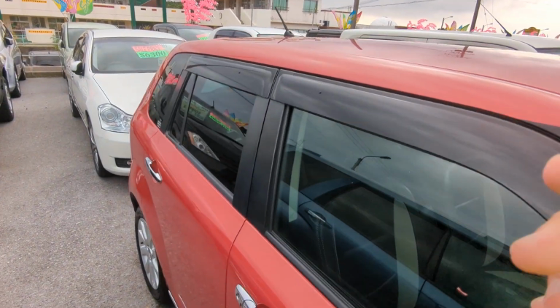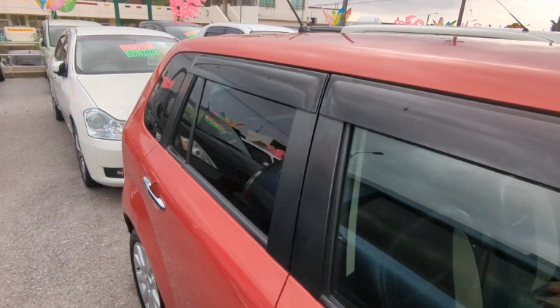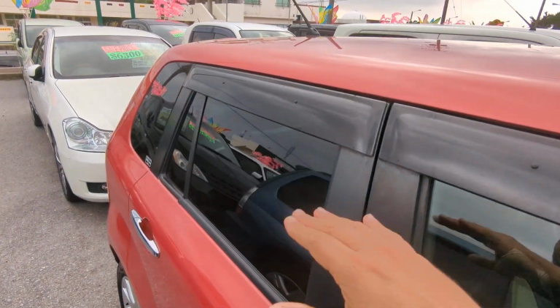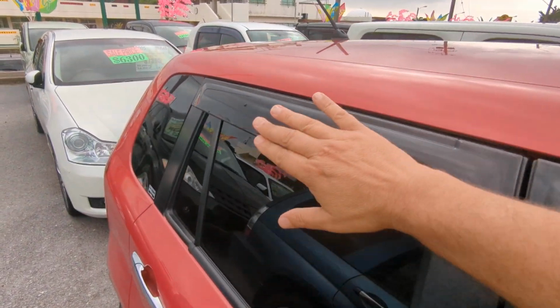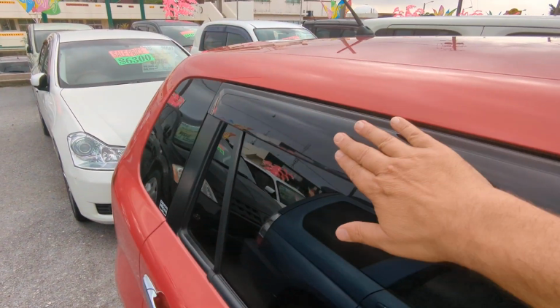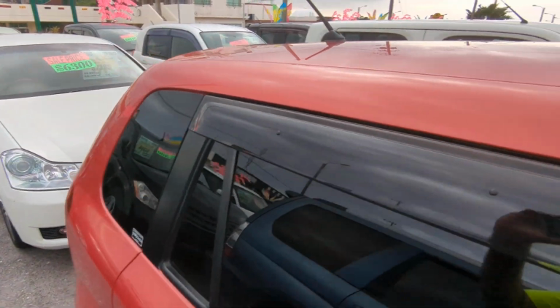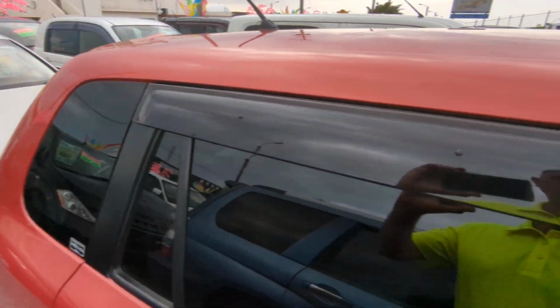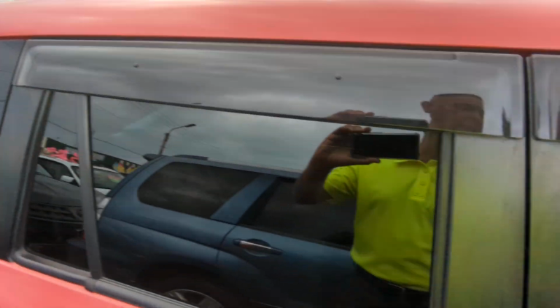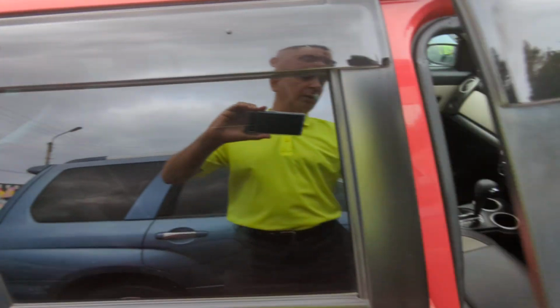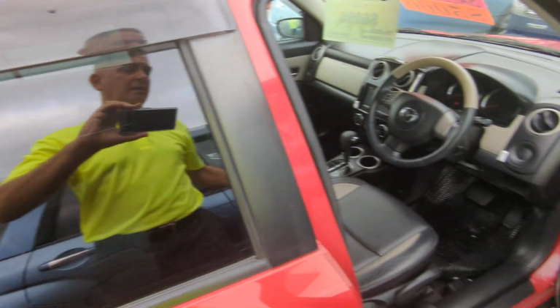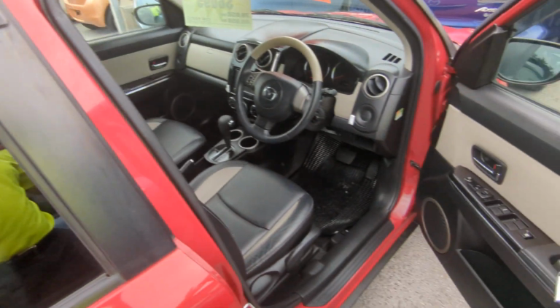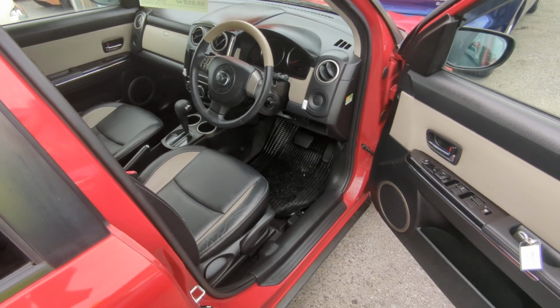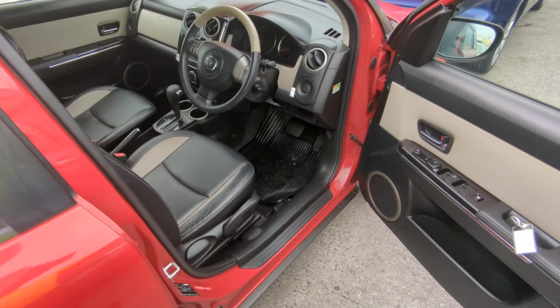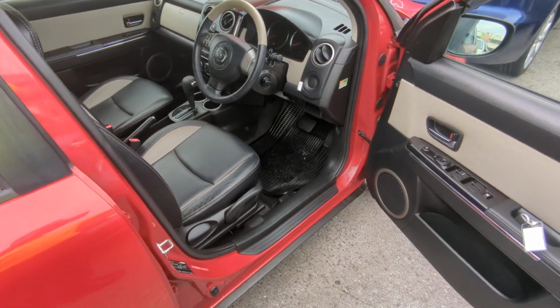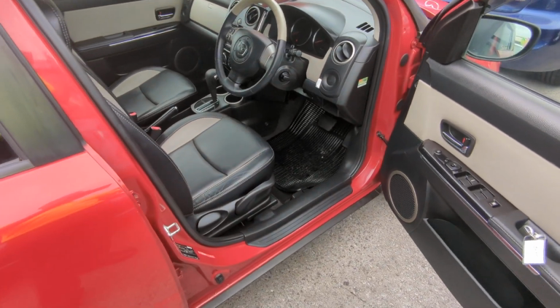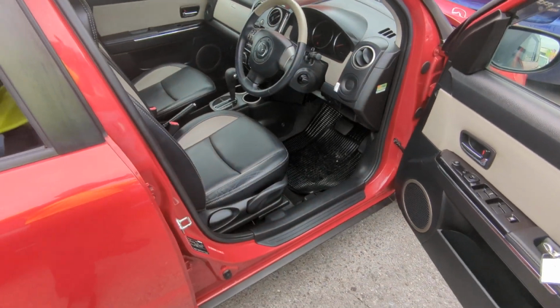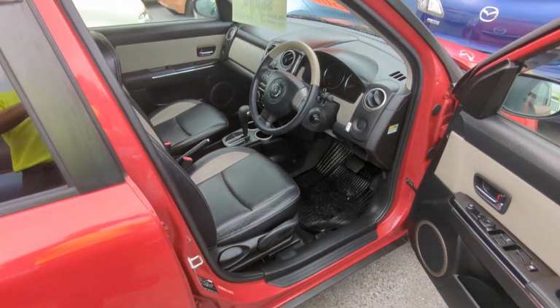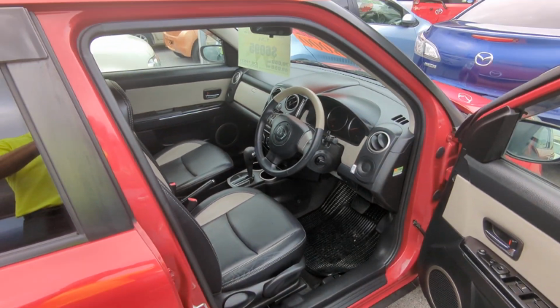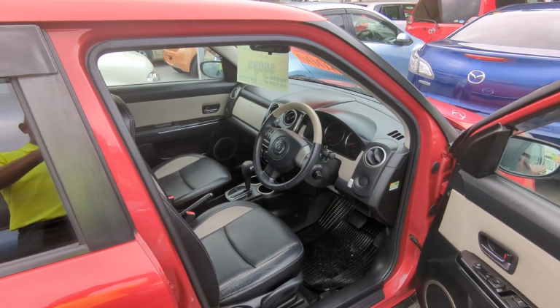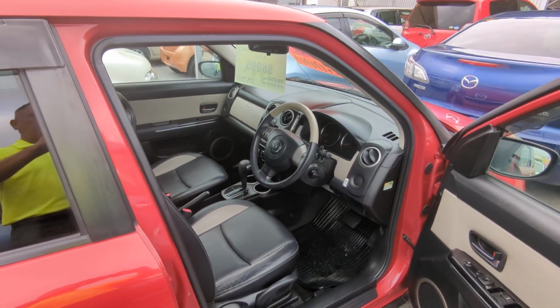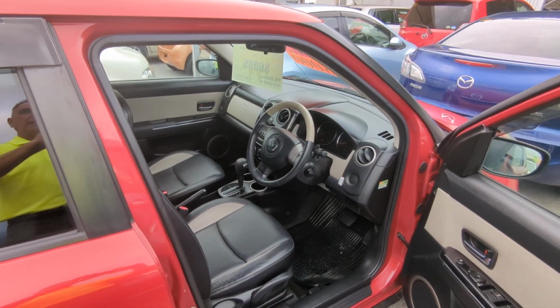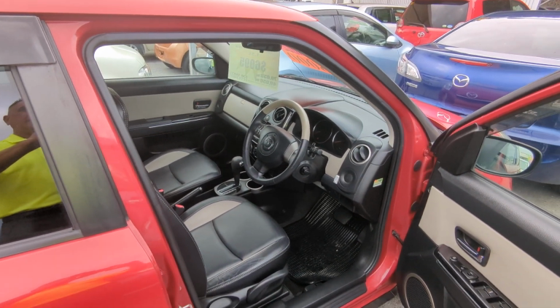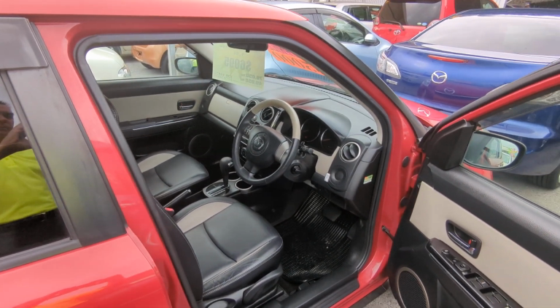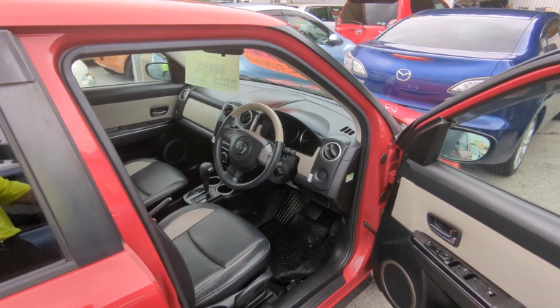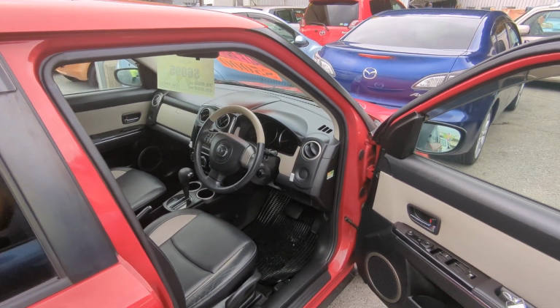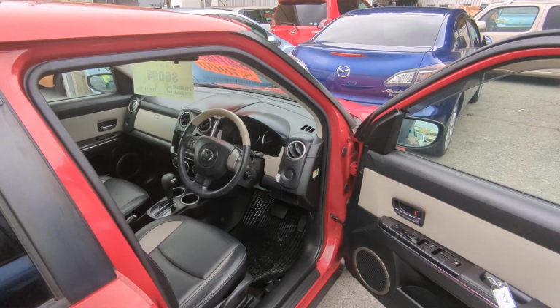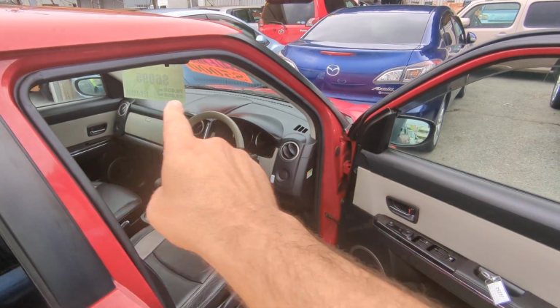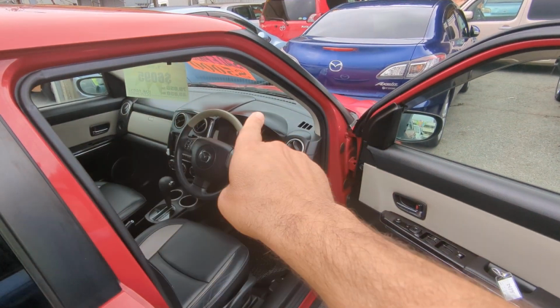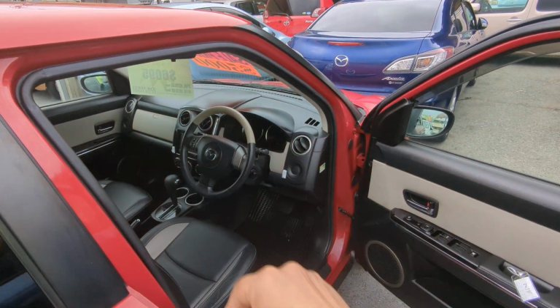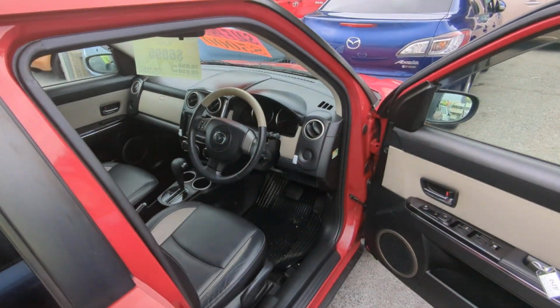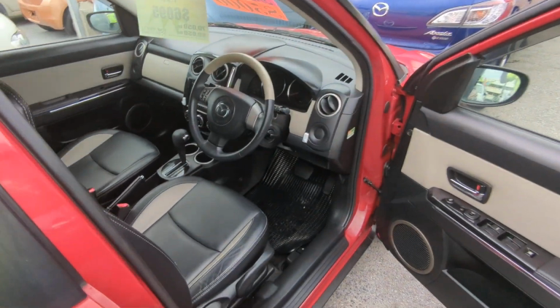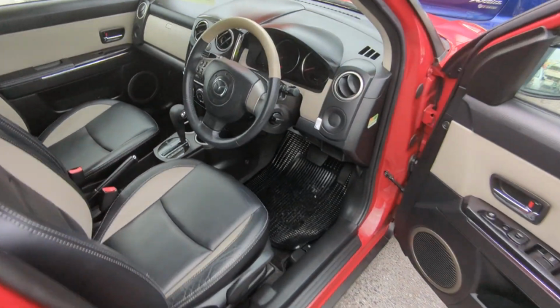Before we go inside, I always like showing the rain guards. Rain guards will allow you to roll your windows down a little bit — if it rains, it's not going to get wet inside. More importantly, it gives you cross ventilation to get that extremely hot air out. And always get yourself a good windshield visor.